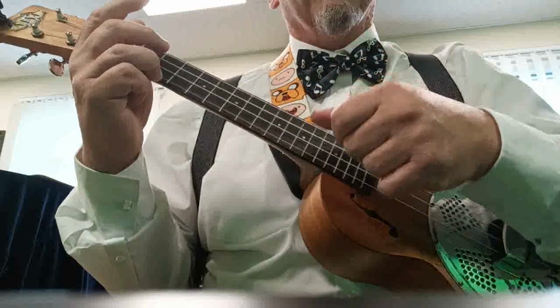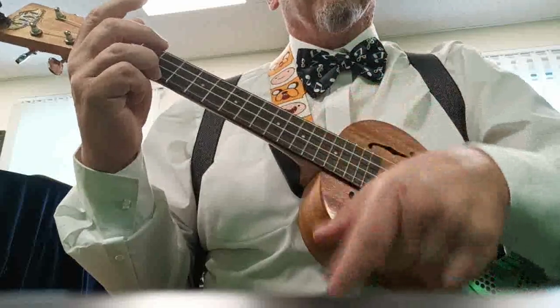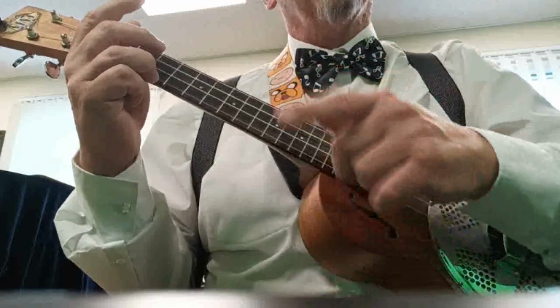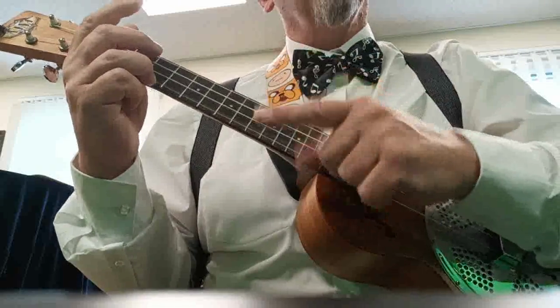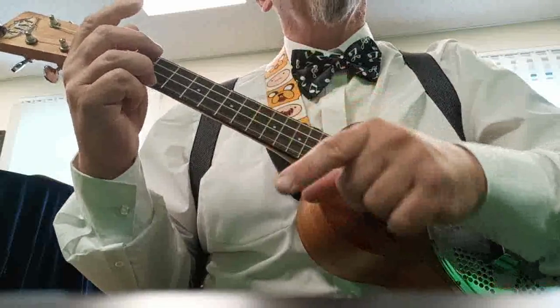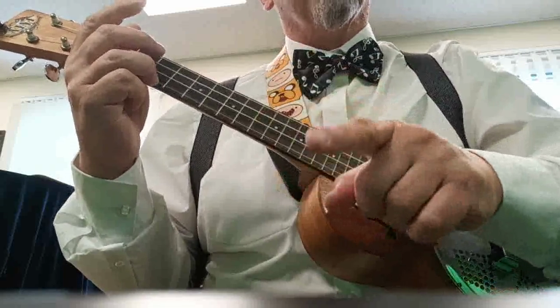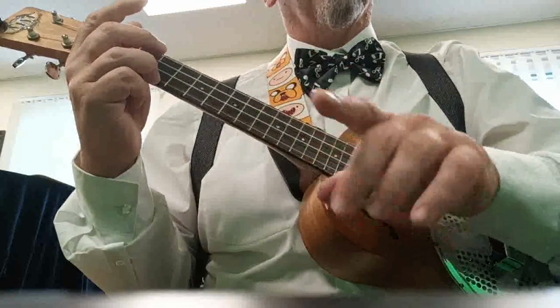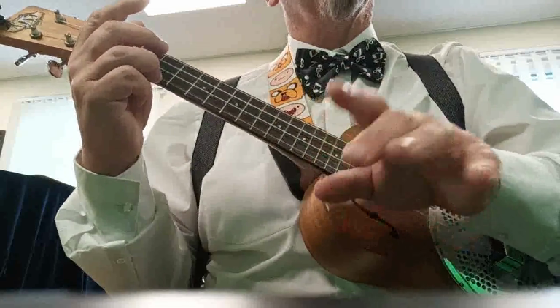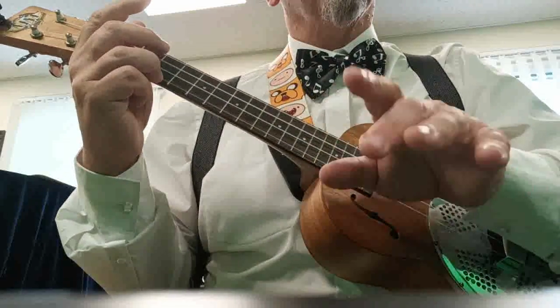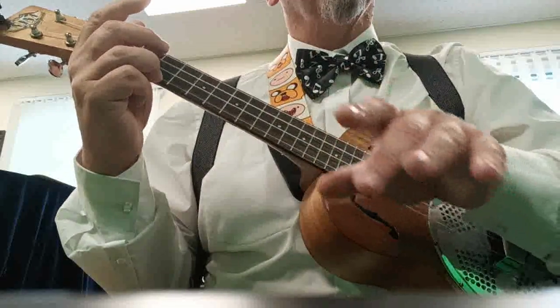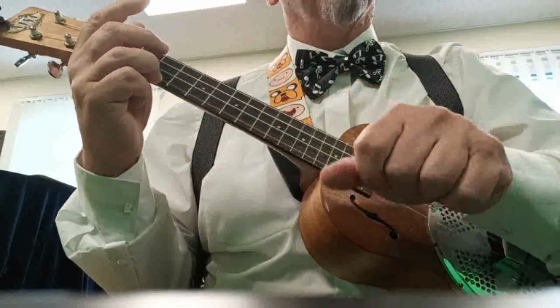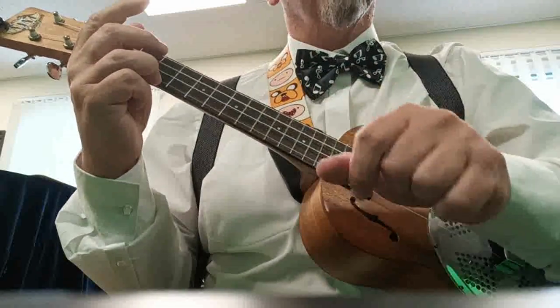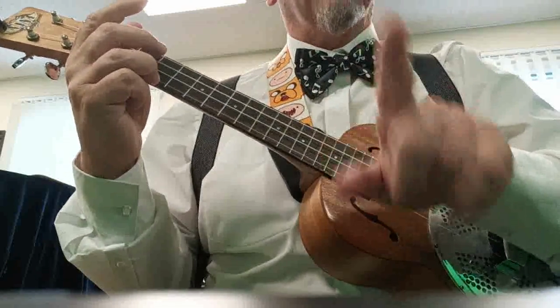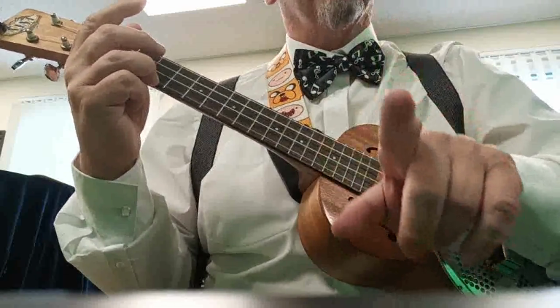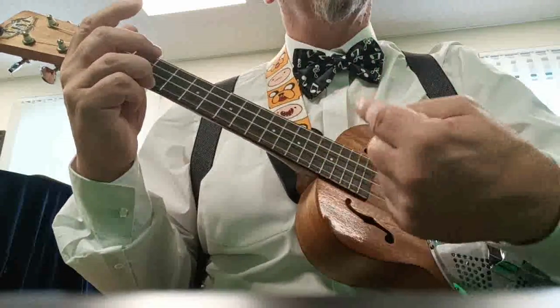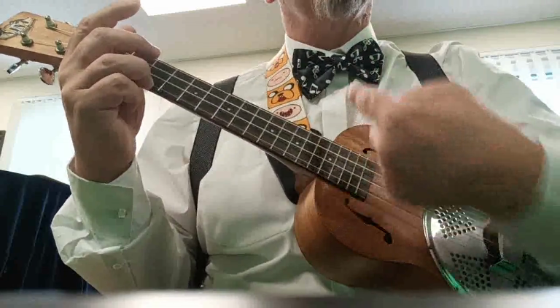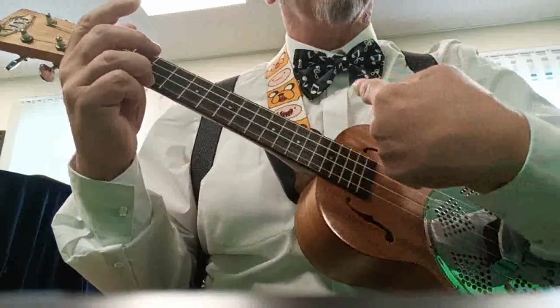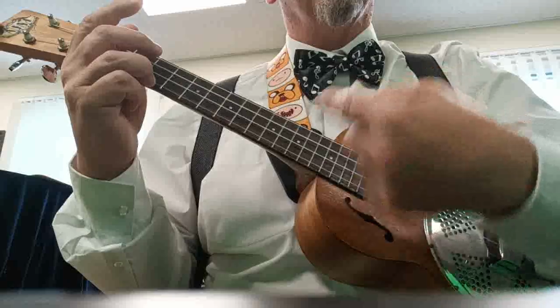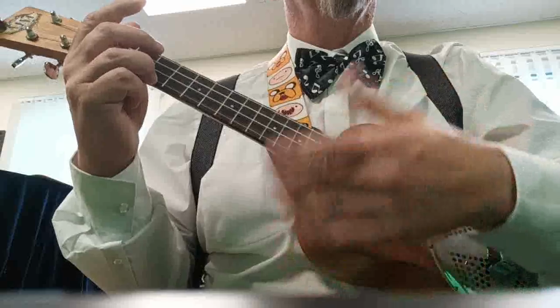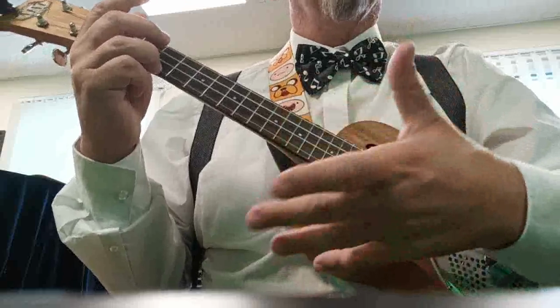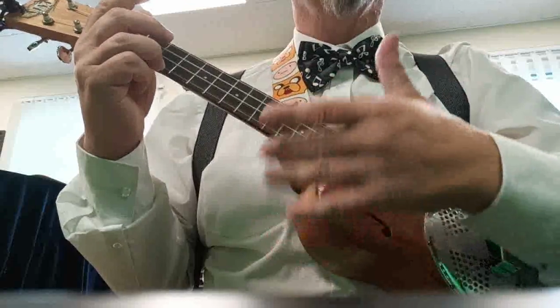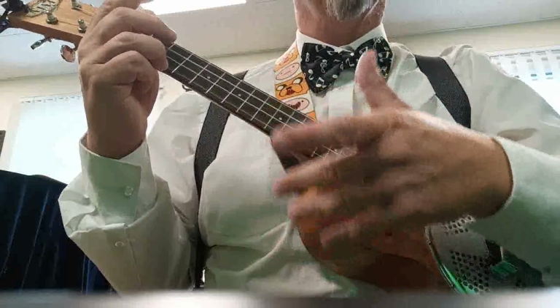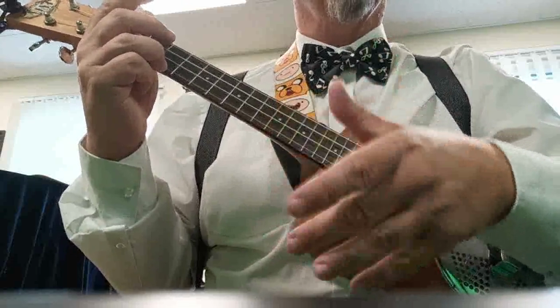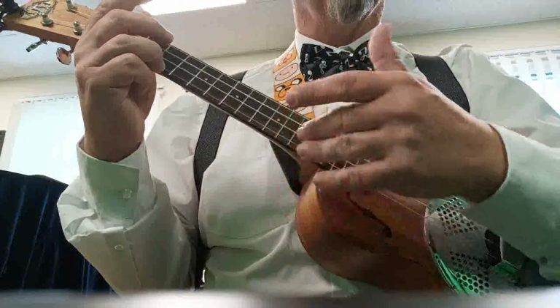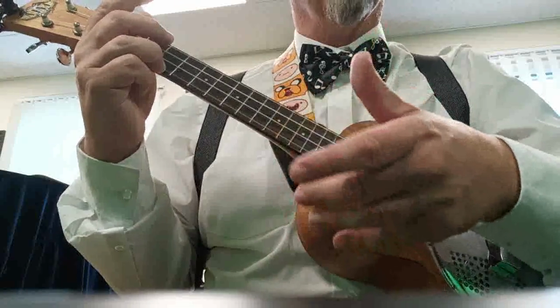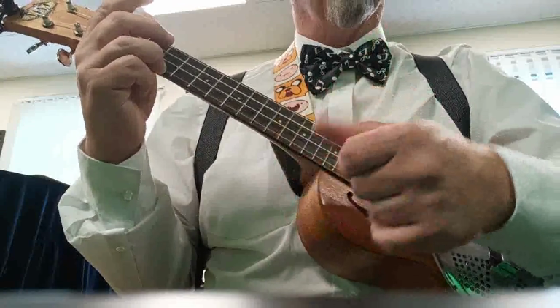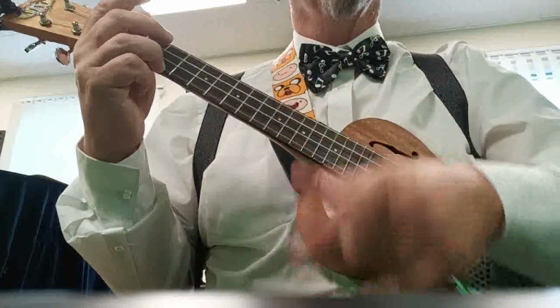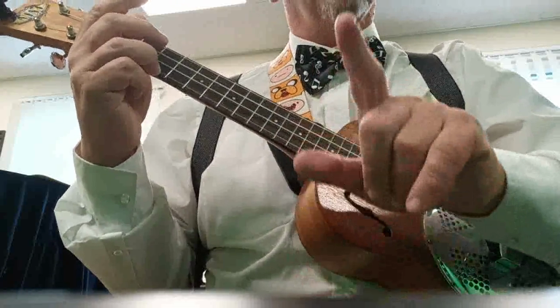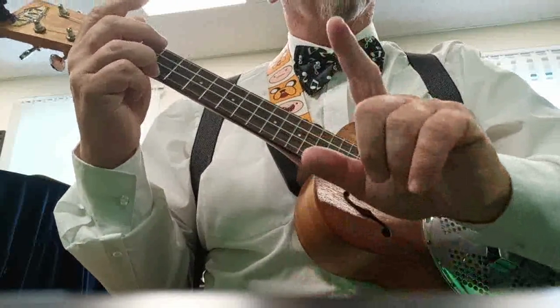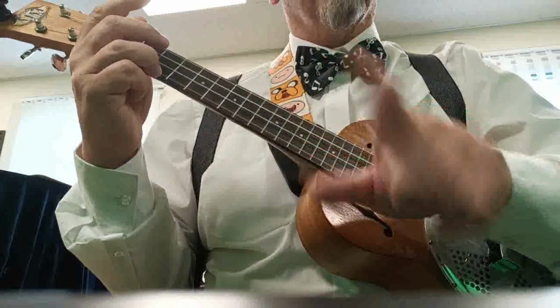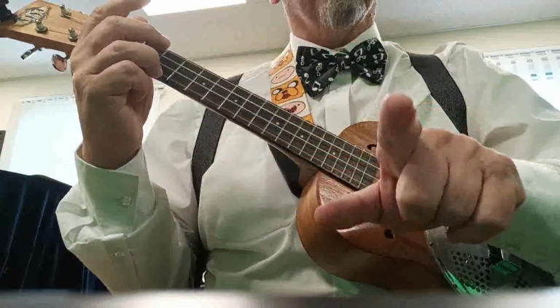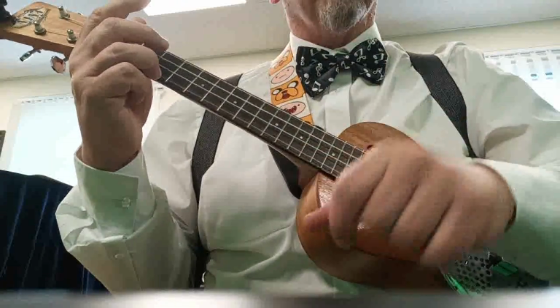So that is another version of the George Formby split stroke. I should say this is my version of the George Formby split stroke. So now you've got two versions.